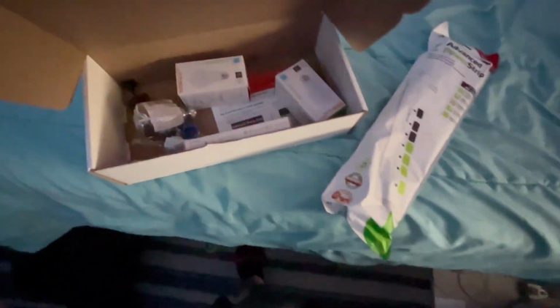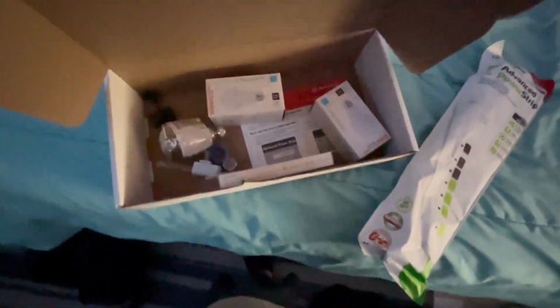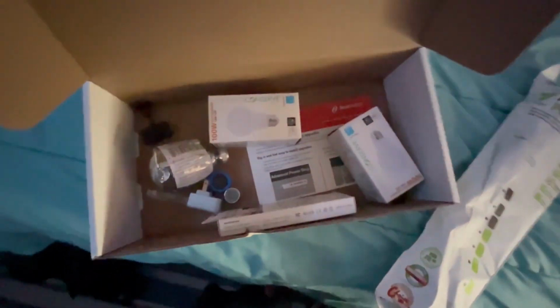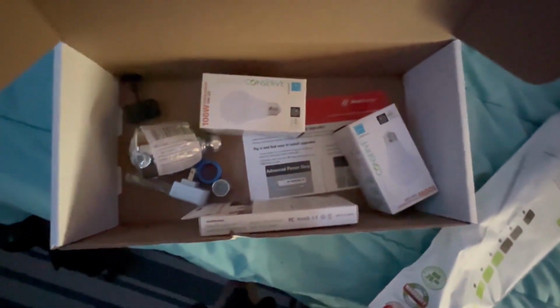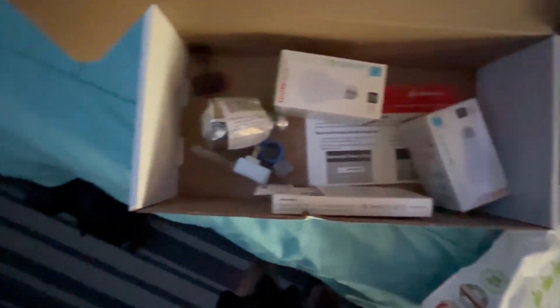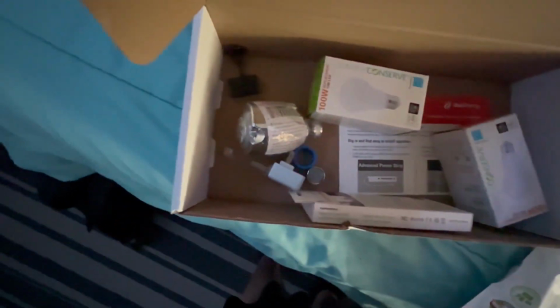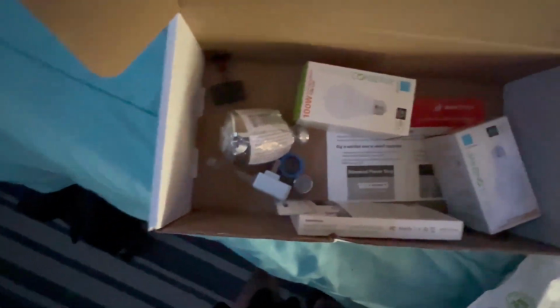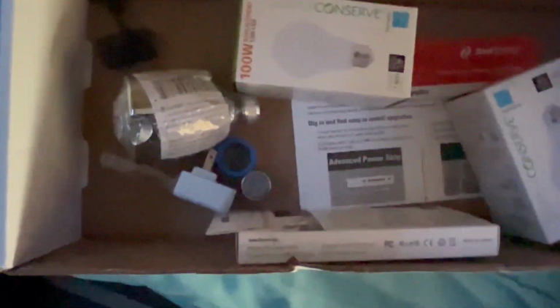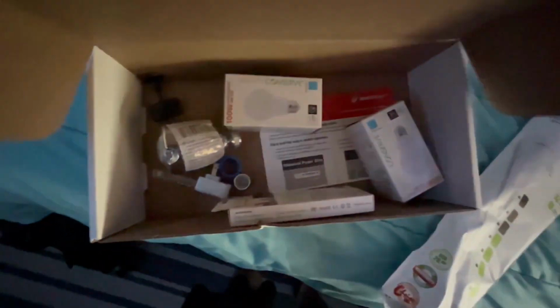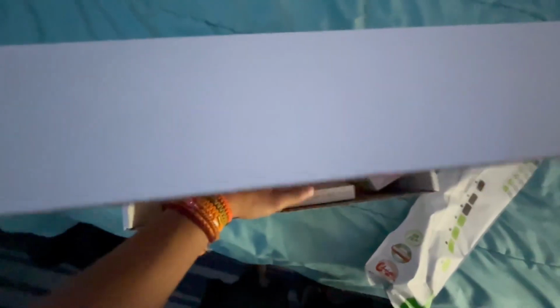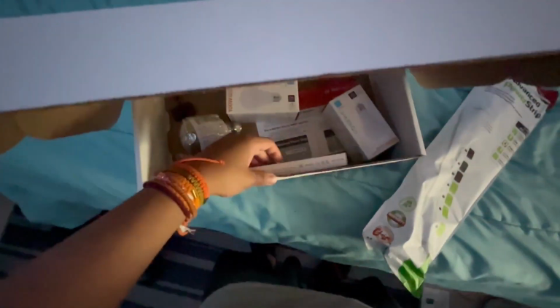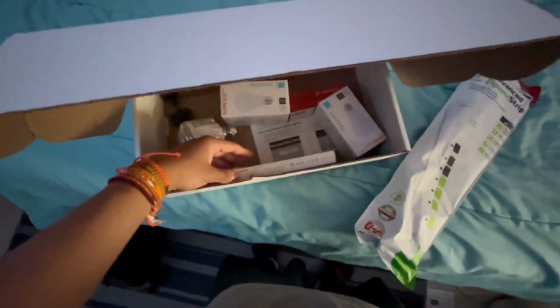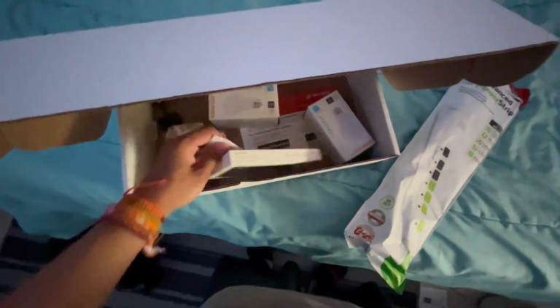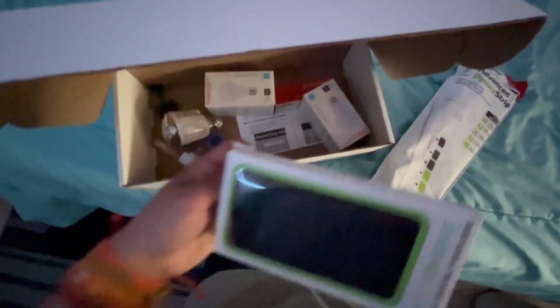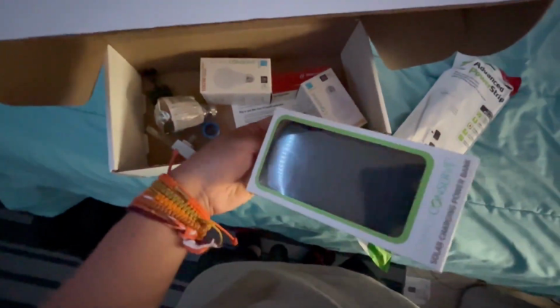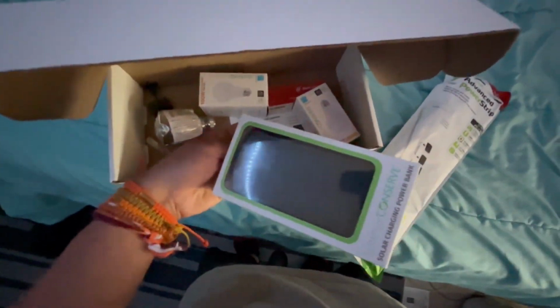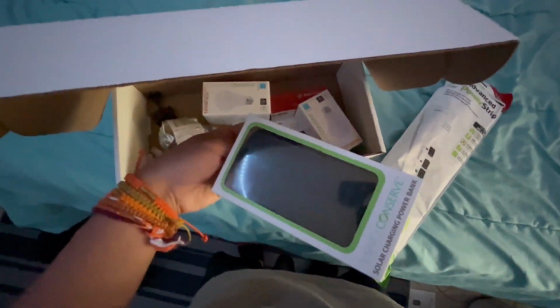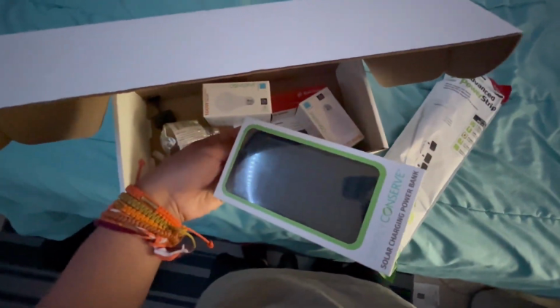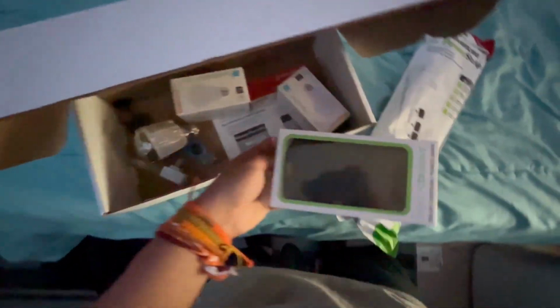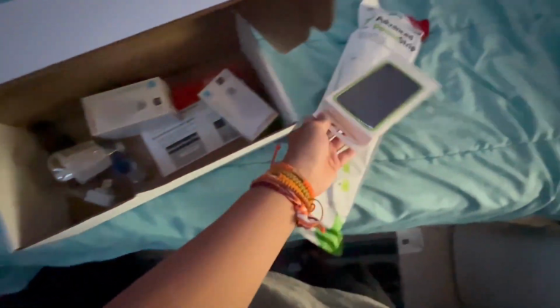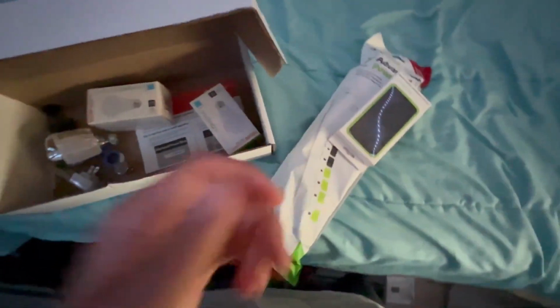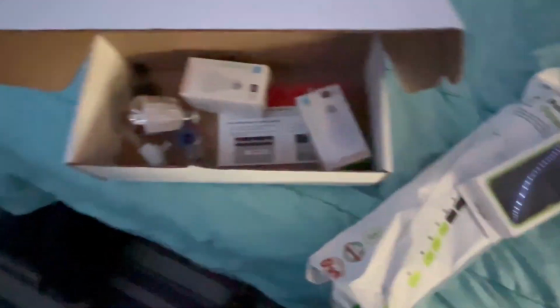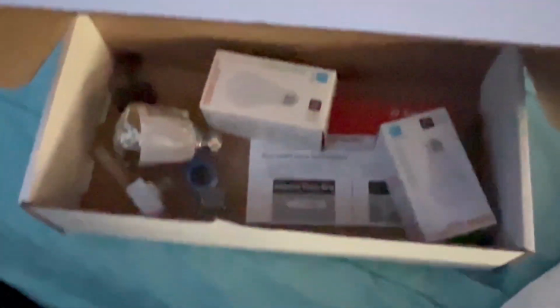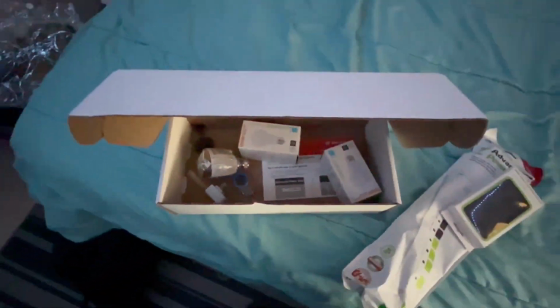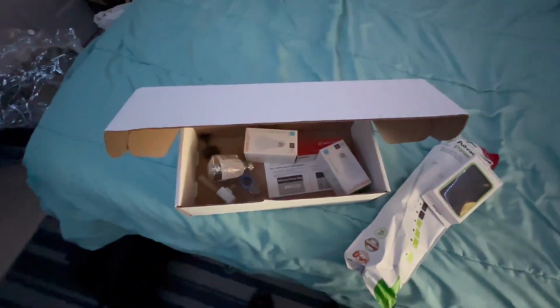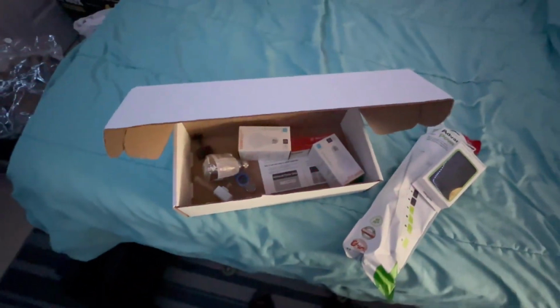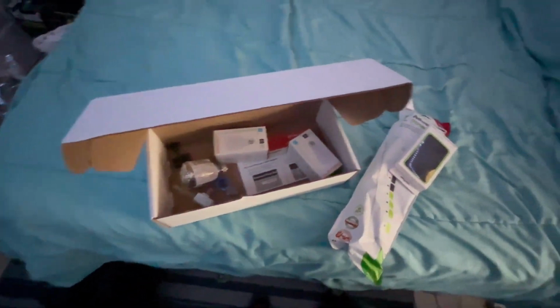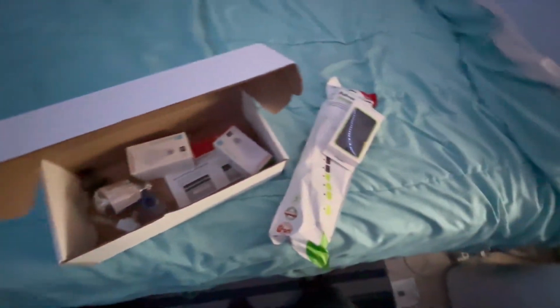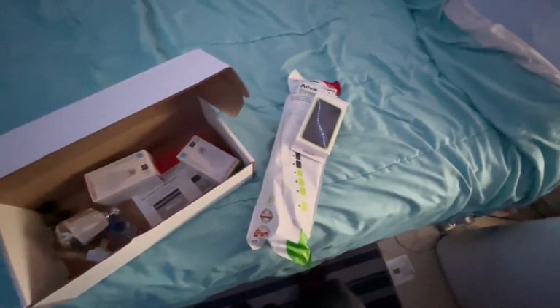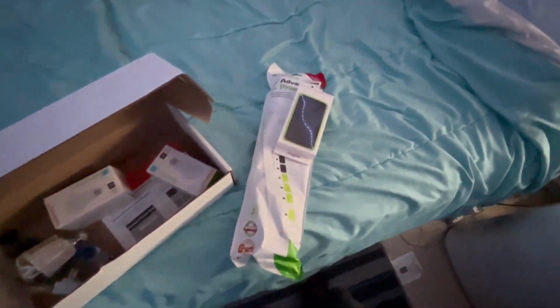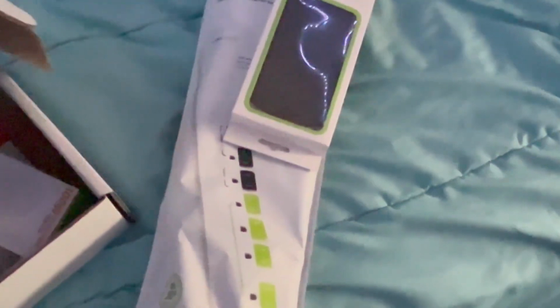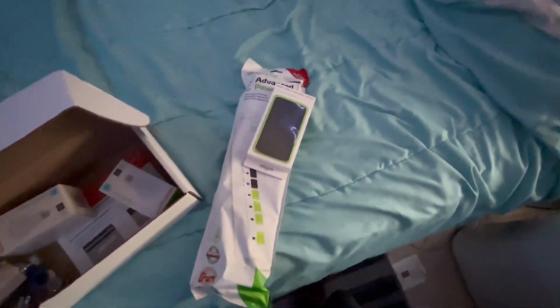I don't know if I'm gonna use these light bulbs or shower heads, or any of the other things. Oh shit, wait. She gonna use this though. This is gonna come in clutch. I don't know what to do with those. But yeah, sir. Got these.